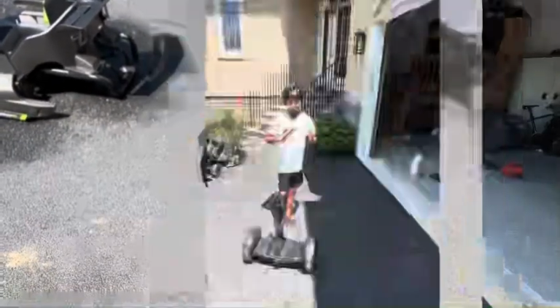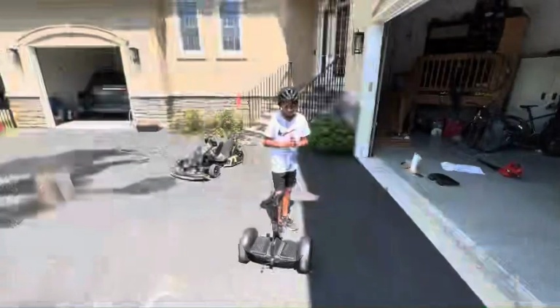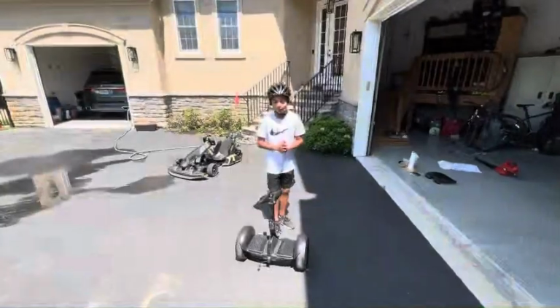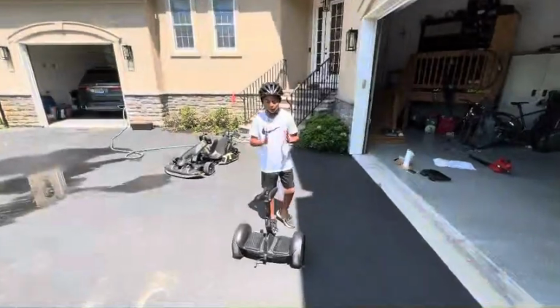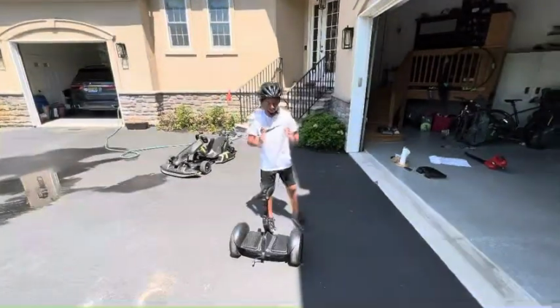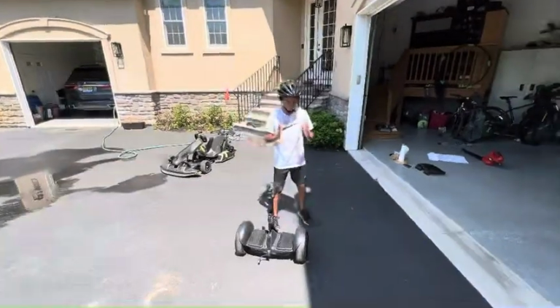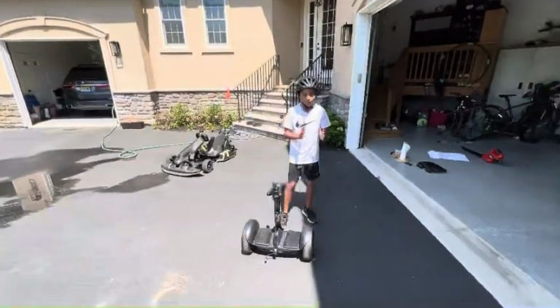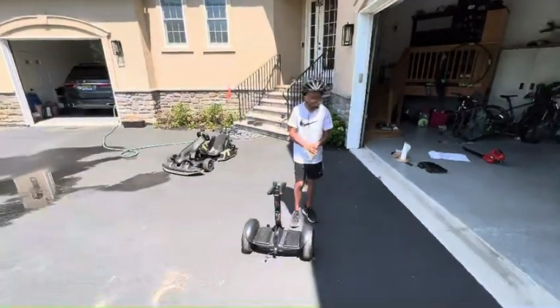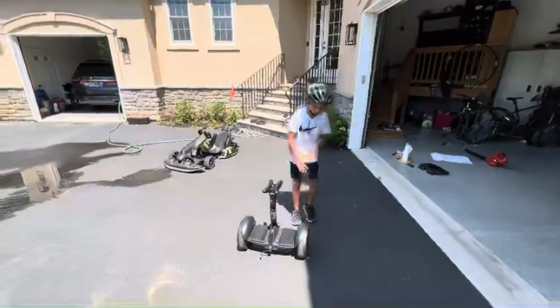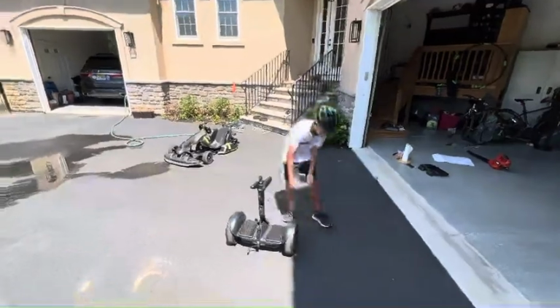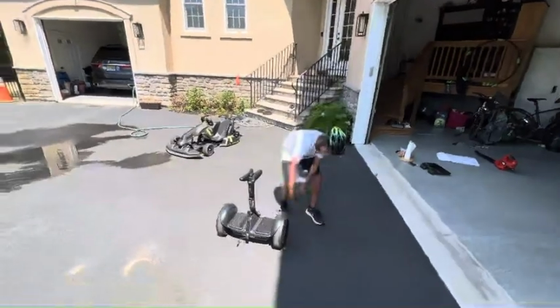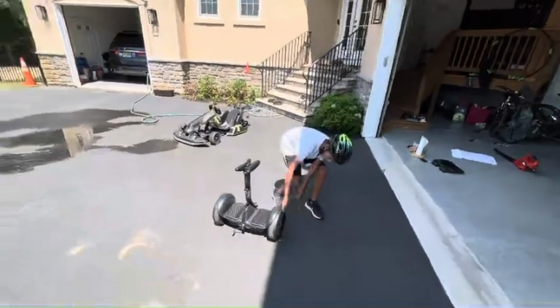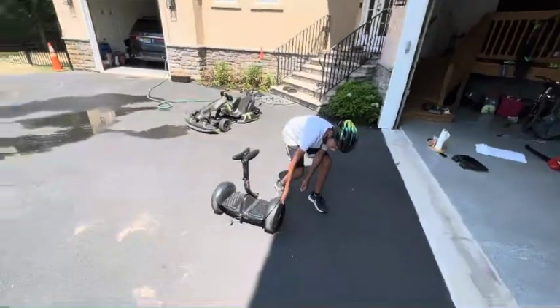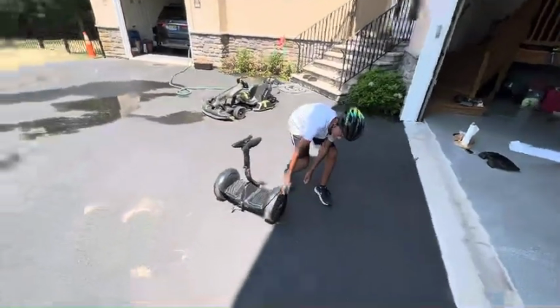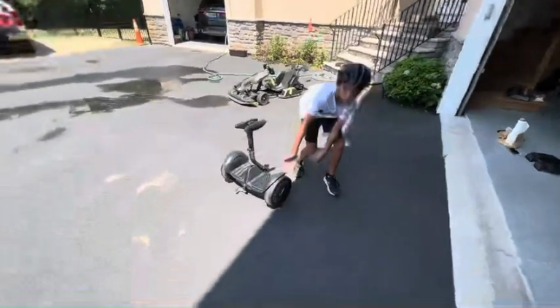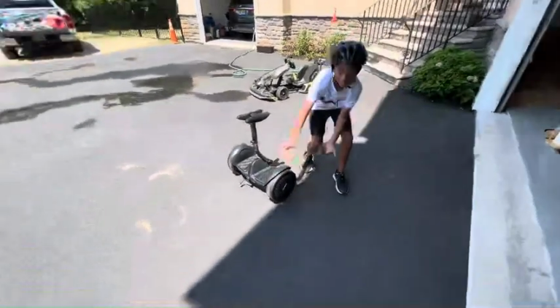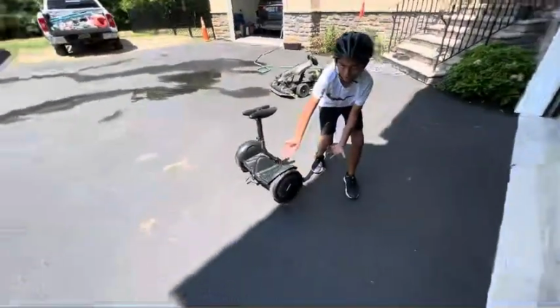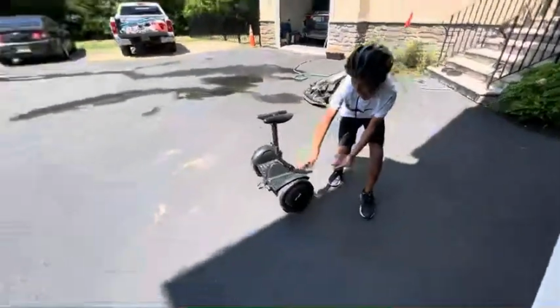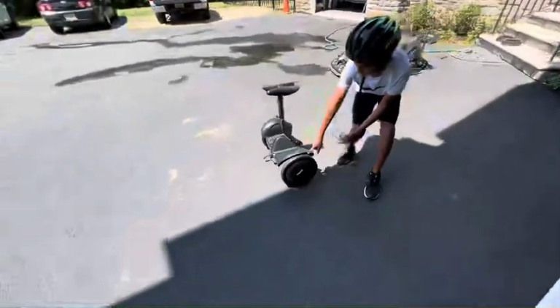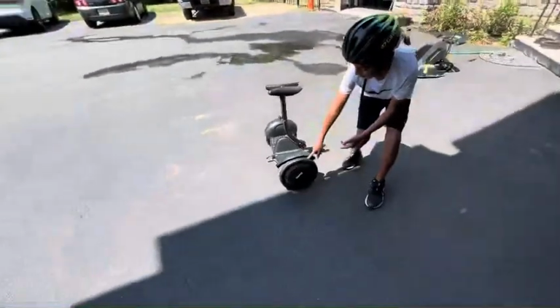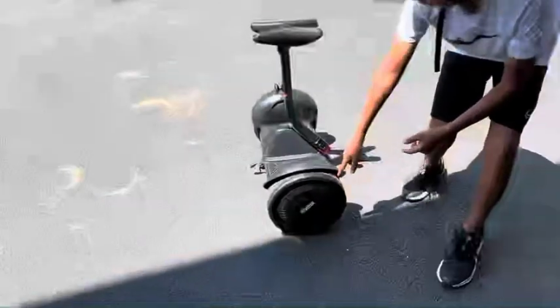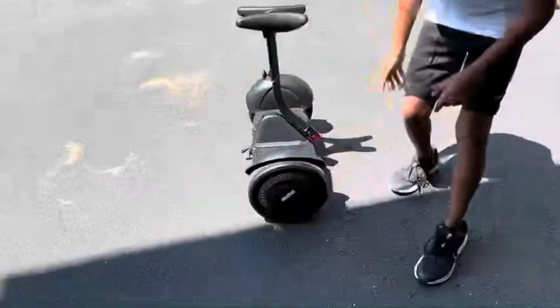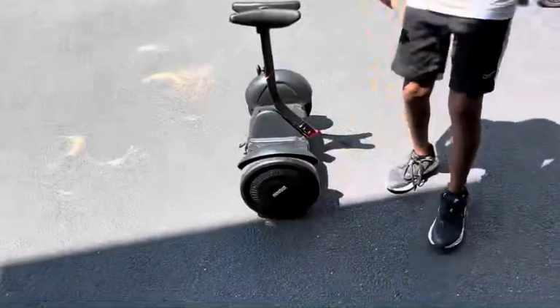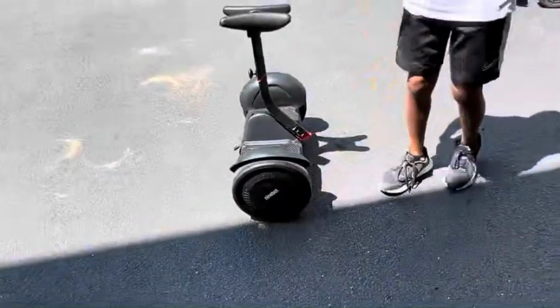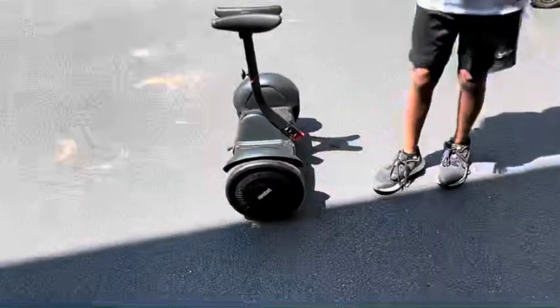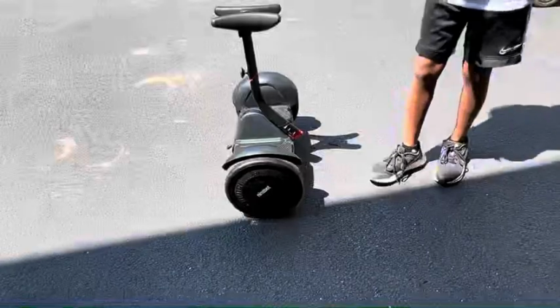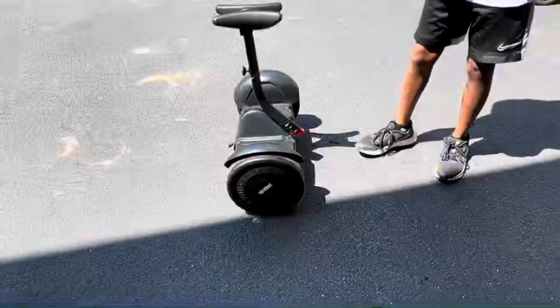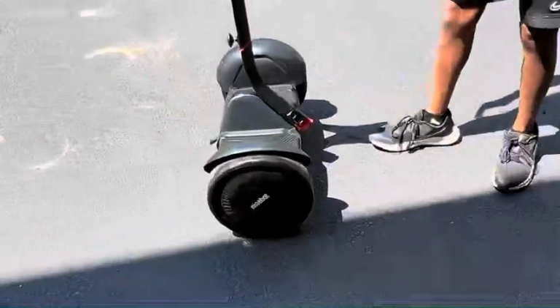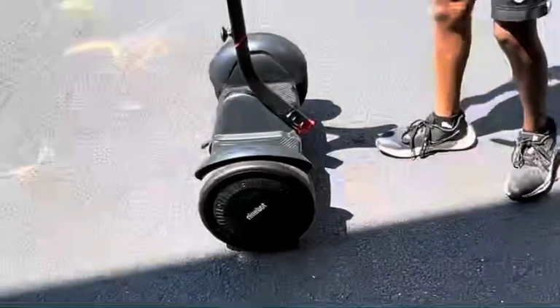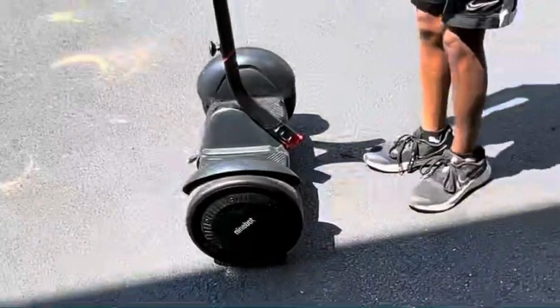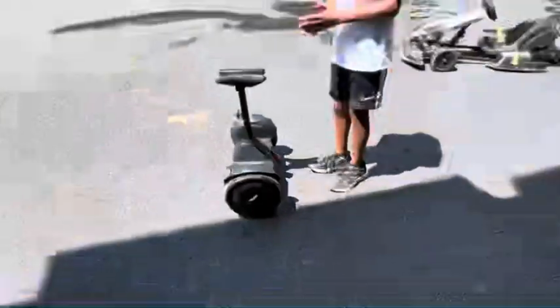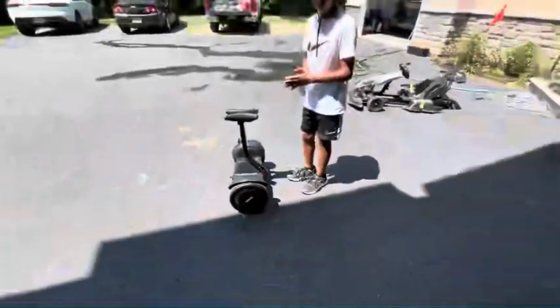We have the new tires installed. As you can see, we've already gotten them a little bit dirty. But now let's take it for a test drive just using the hoverboard.